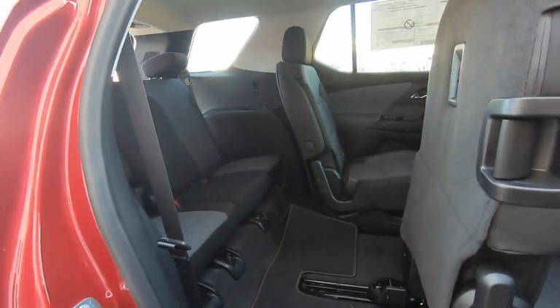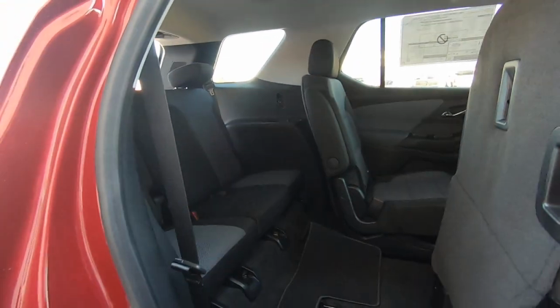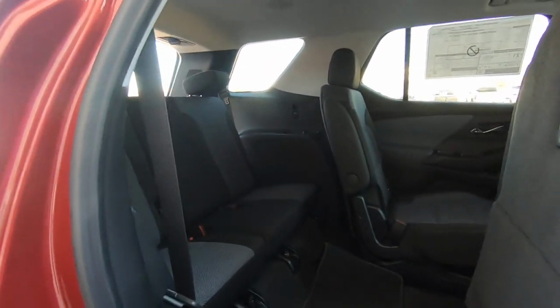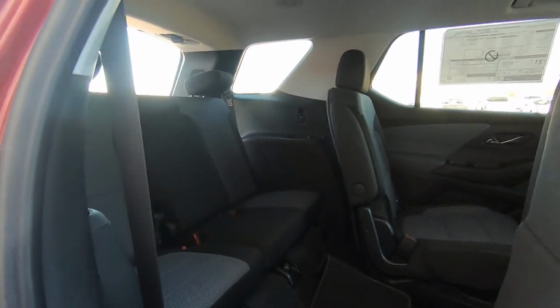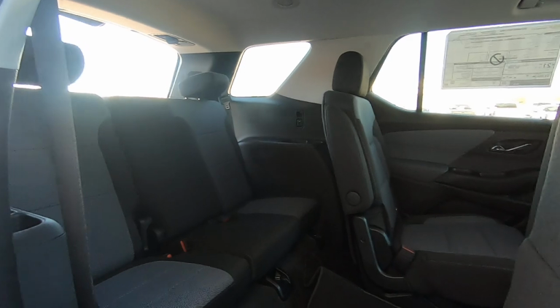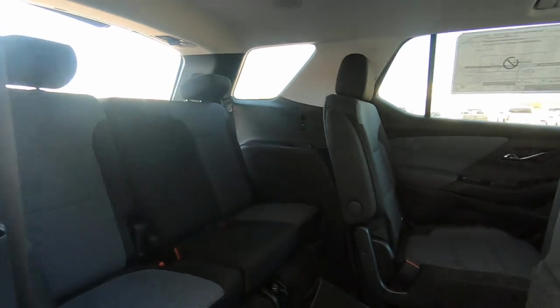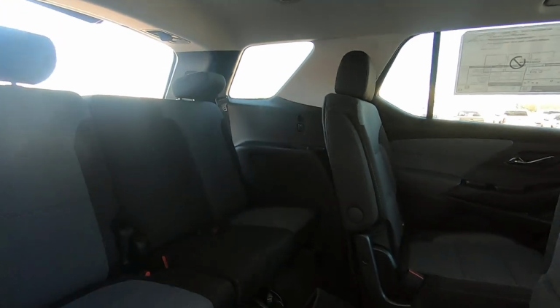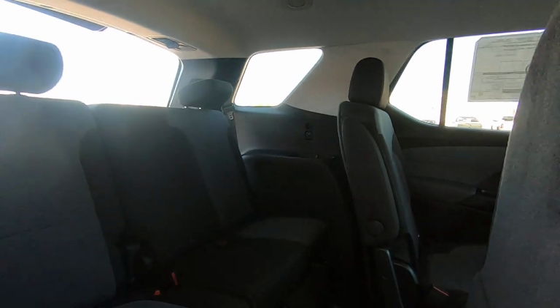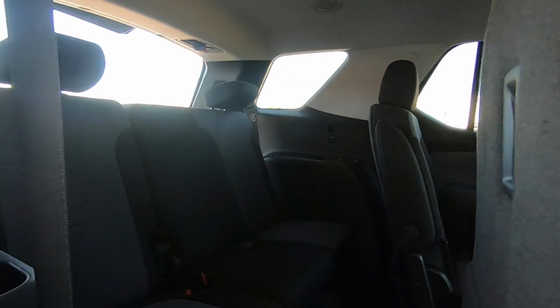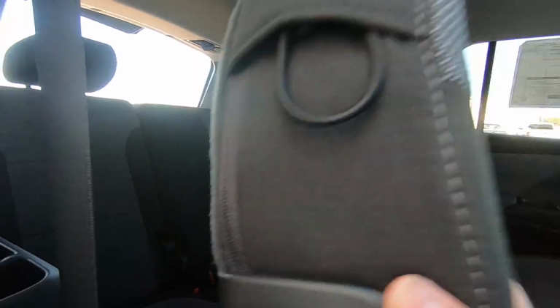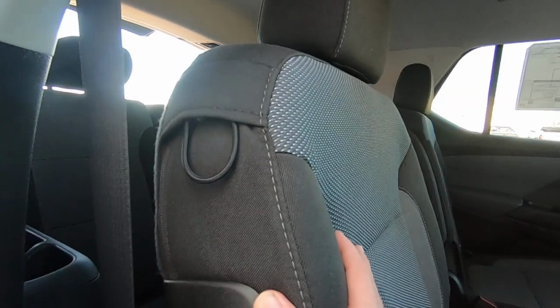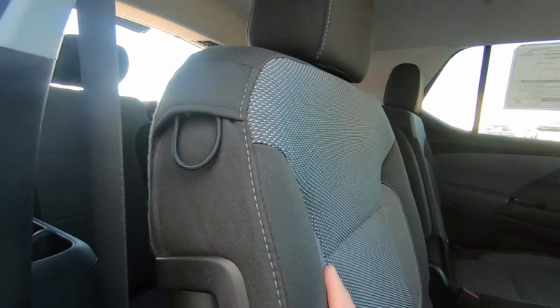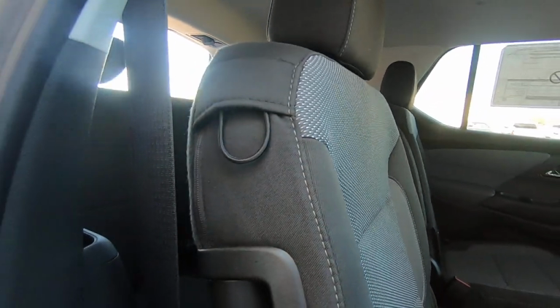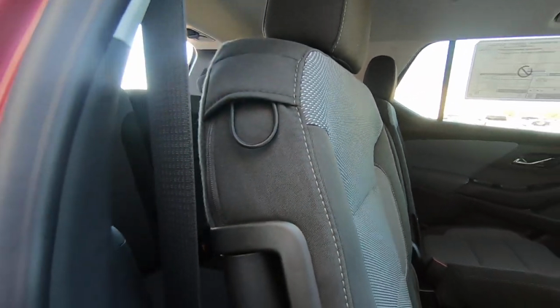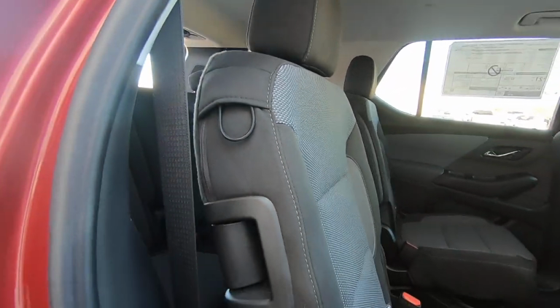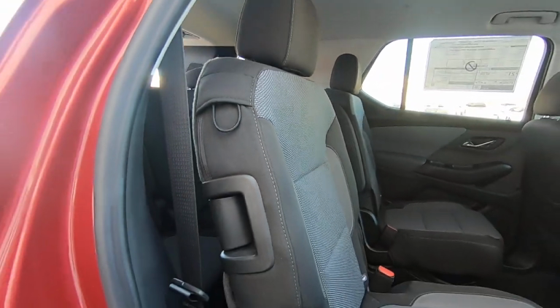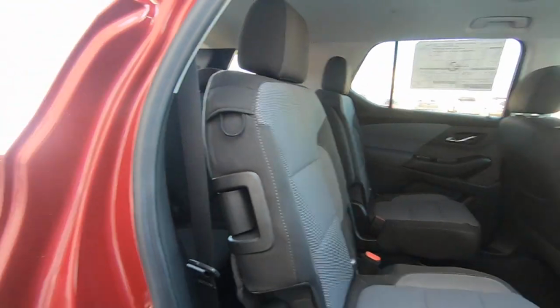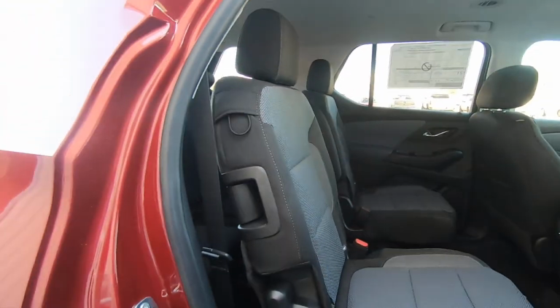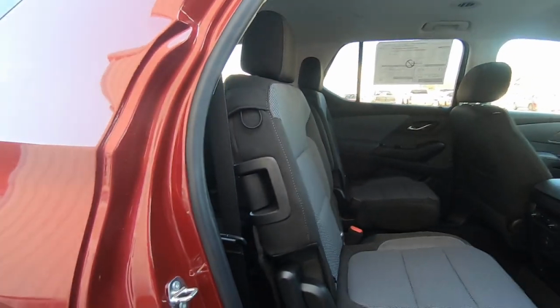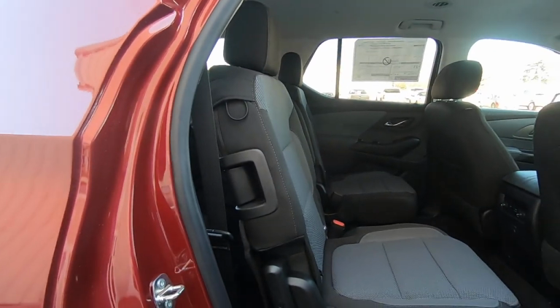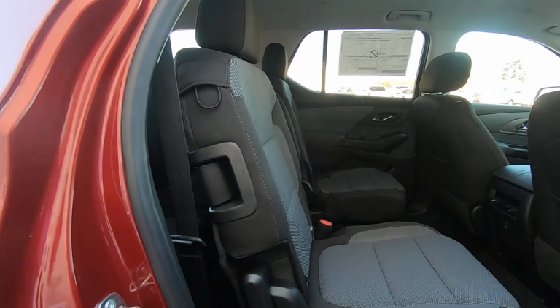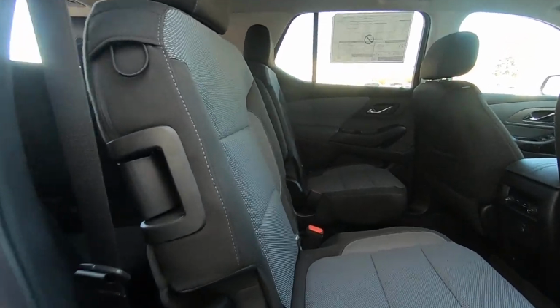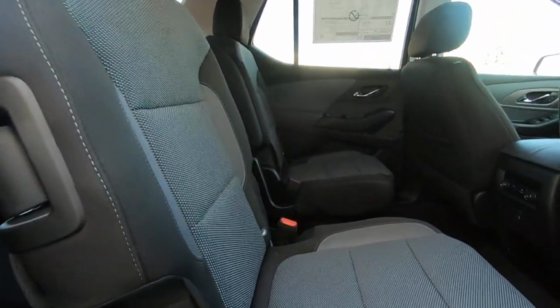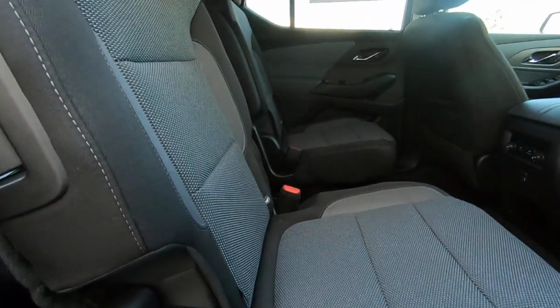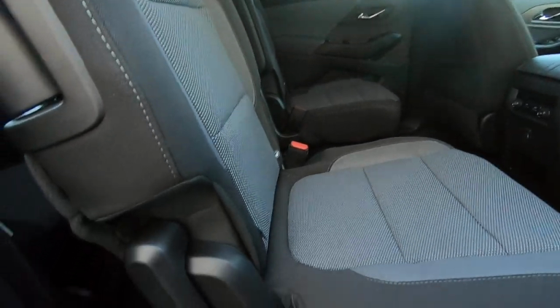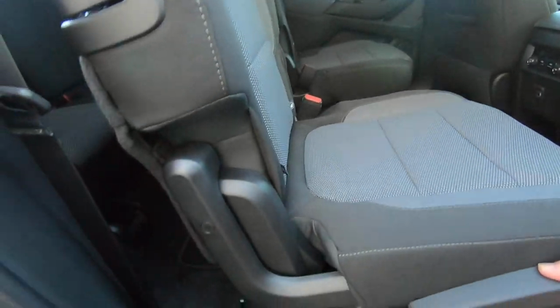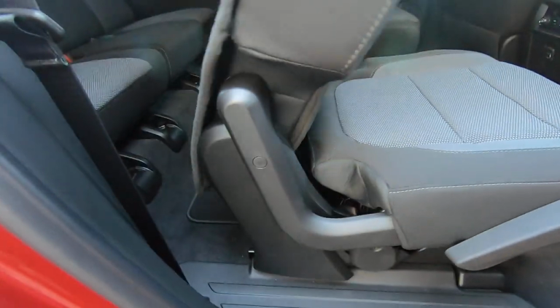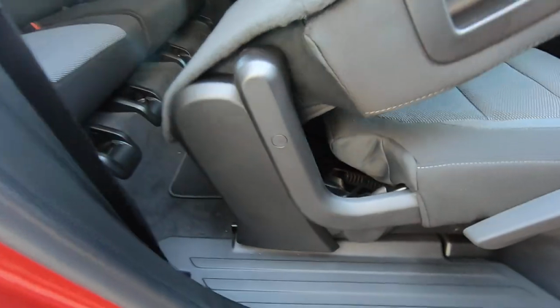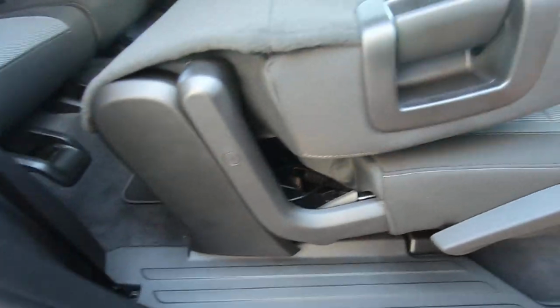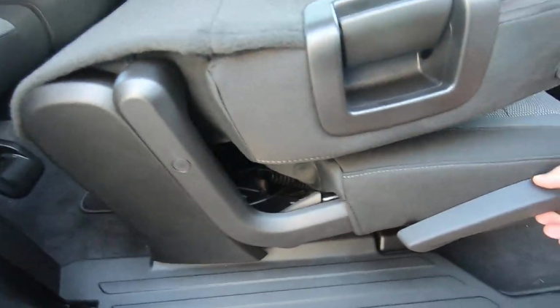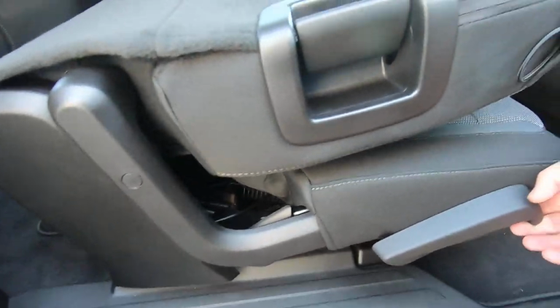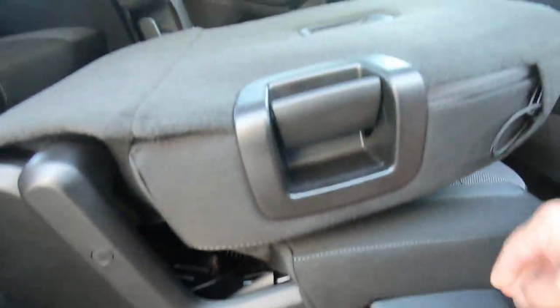That's how you would get into the third row. Obviously this one does have the captain seats, so your second row is actually going to fold down and almost flat with that handle right here.